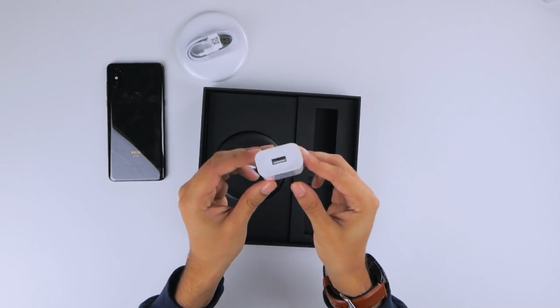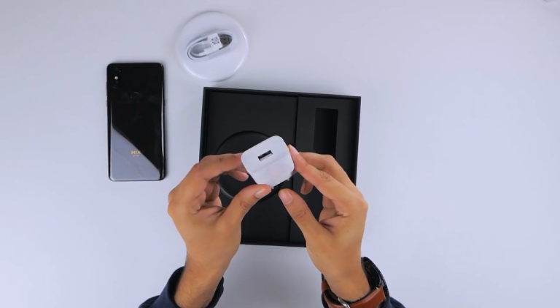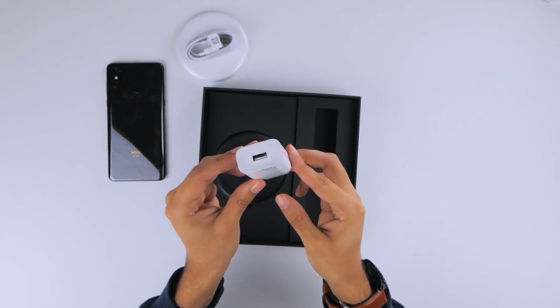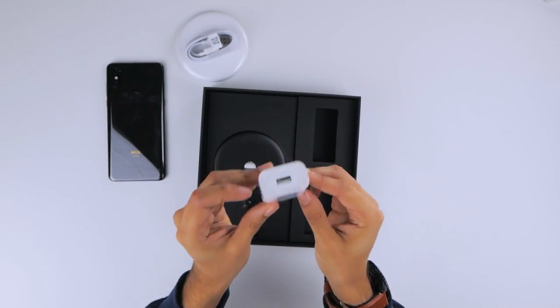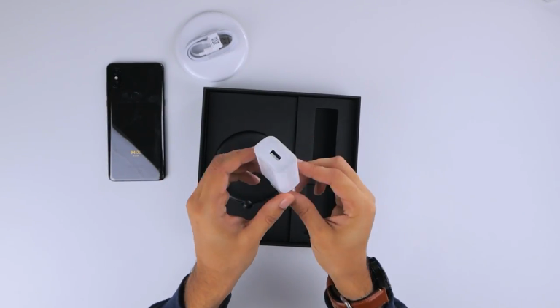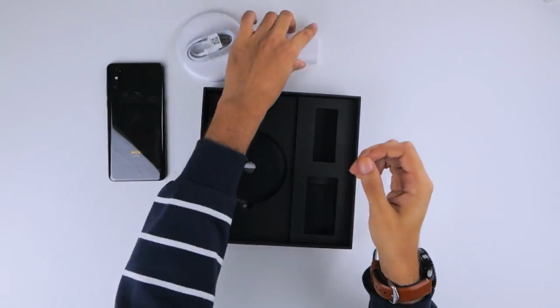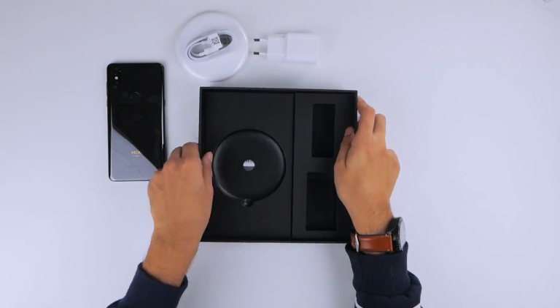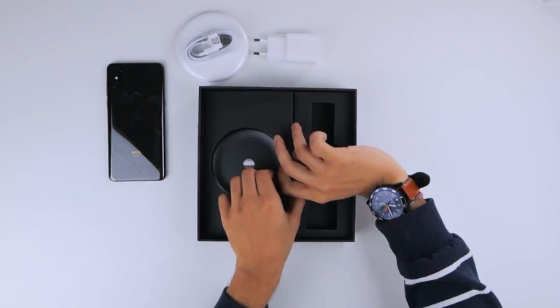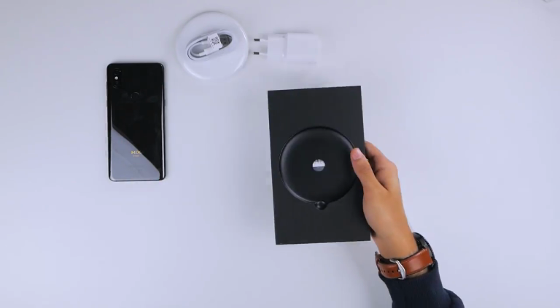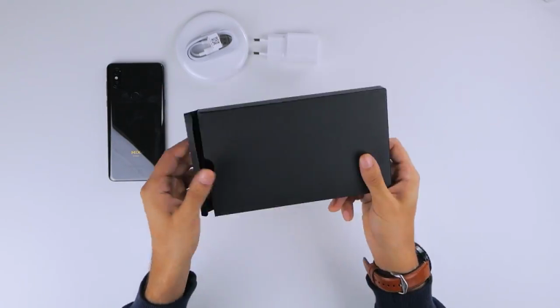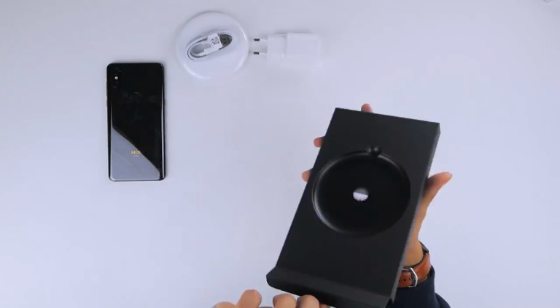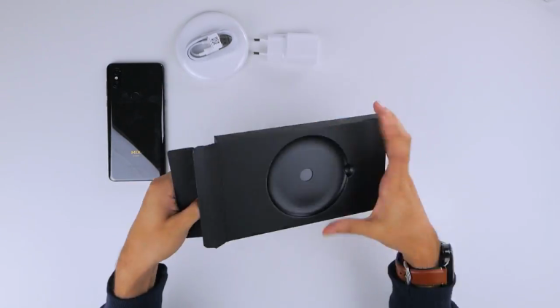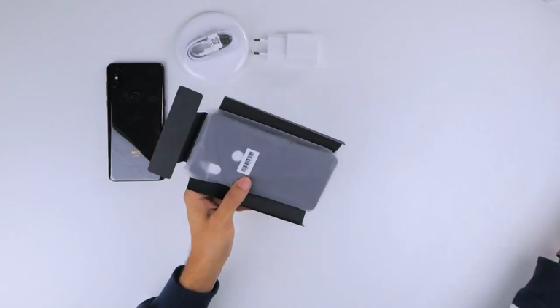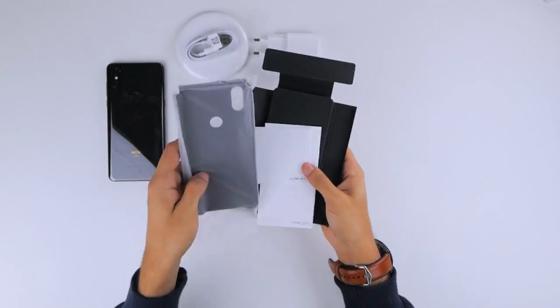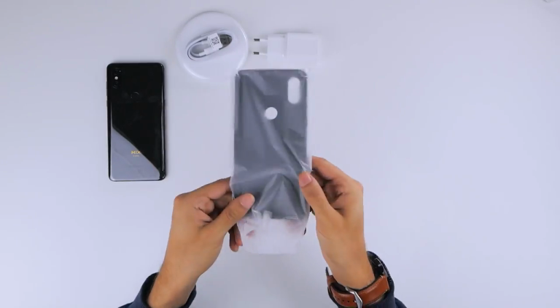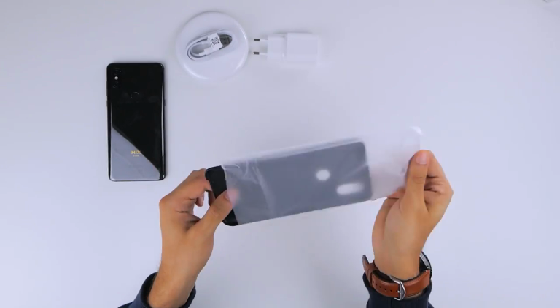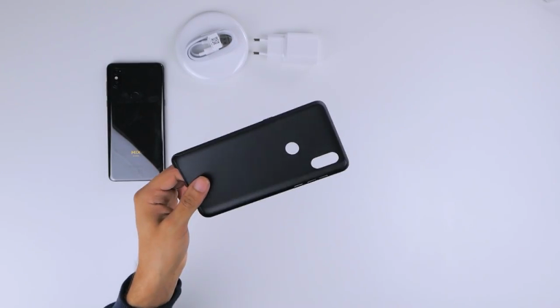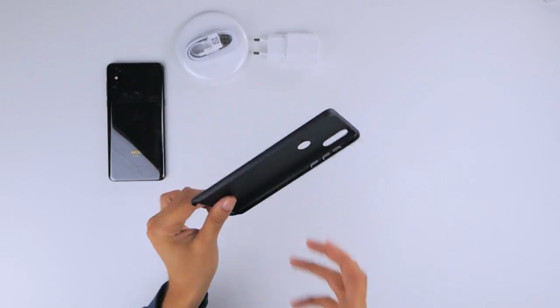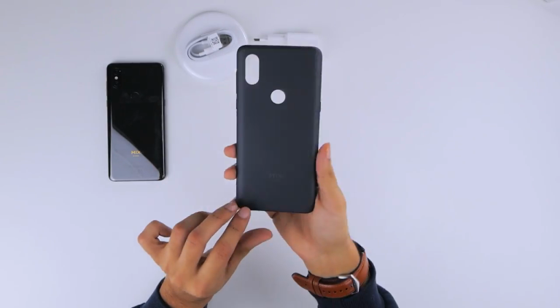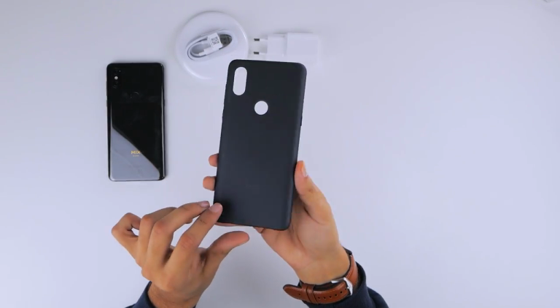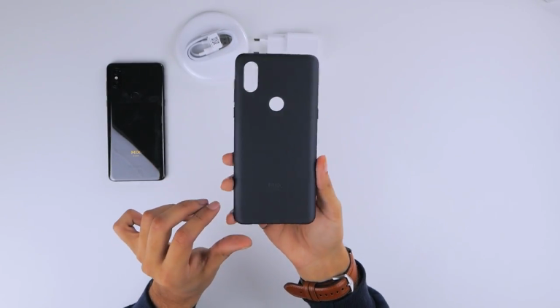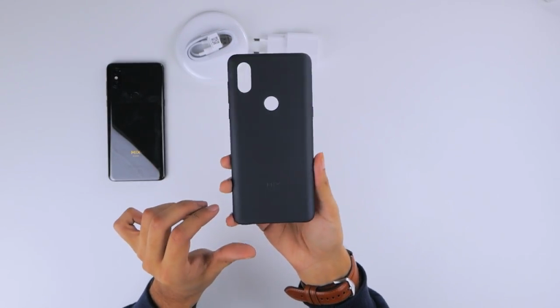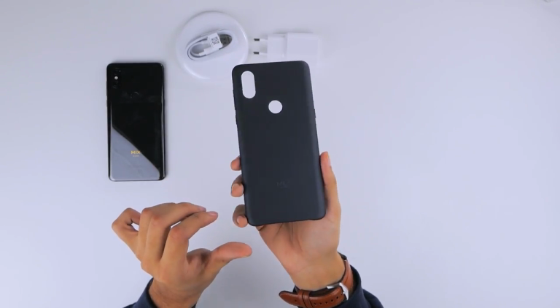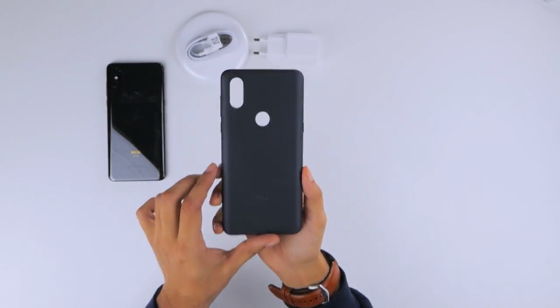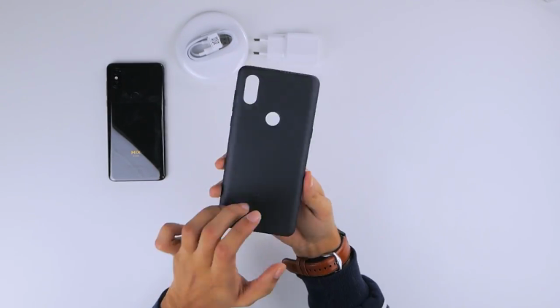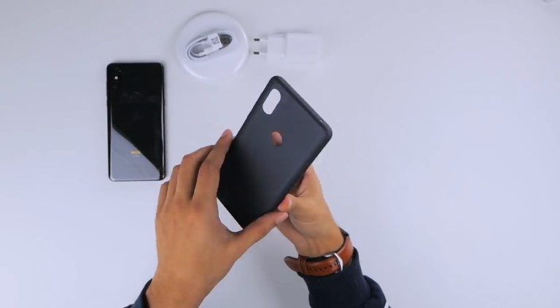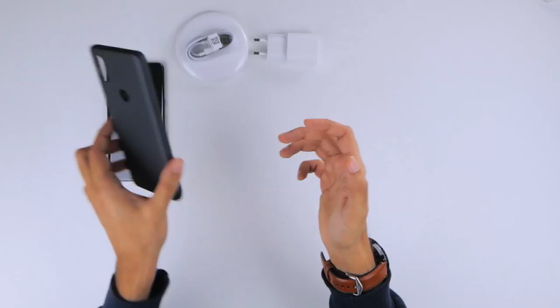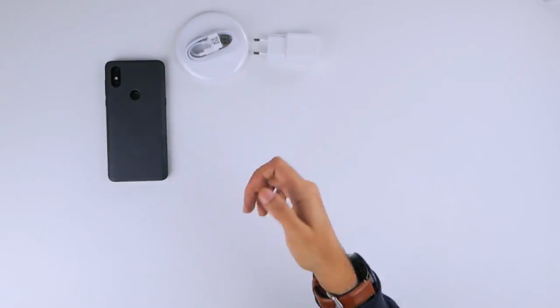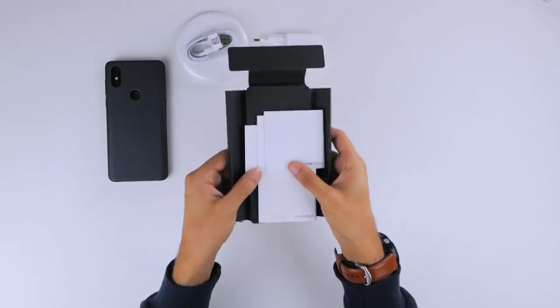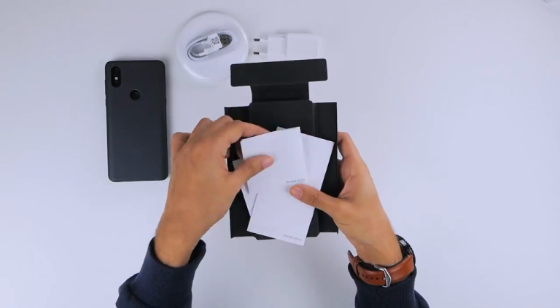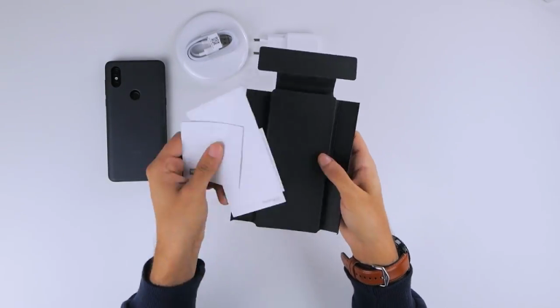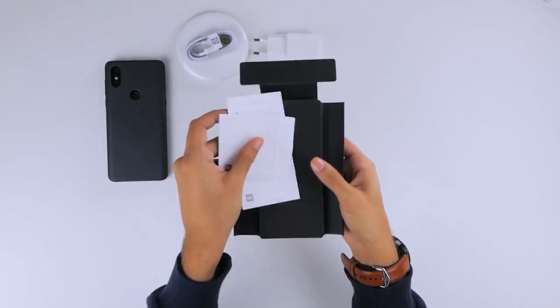You have yet another box inside — a smaller one — which leads to a rigid and strong case for the Mi Mix 3 with a great finish, alongside warranty information and paperwork.